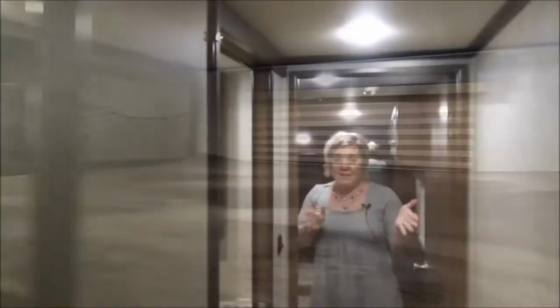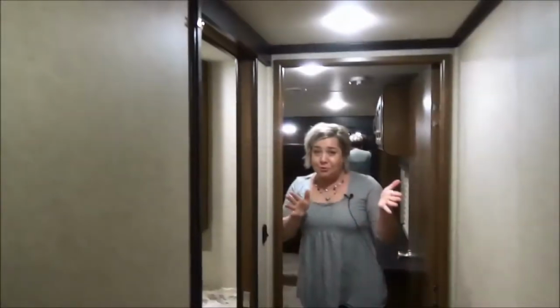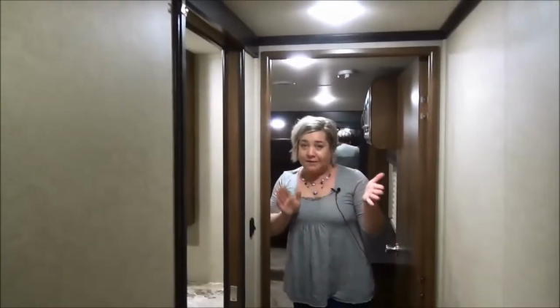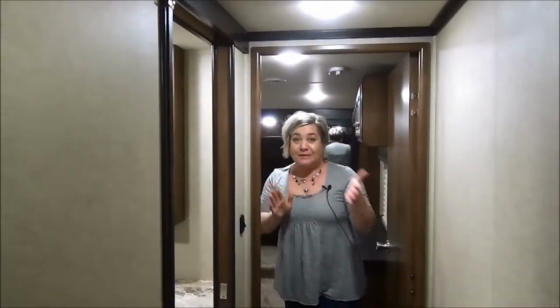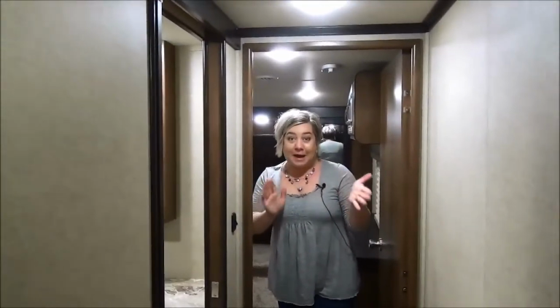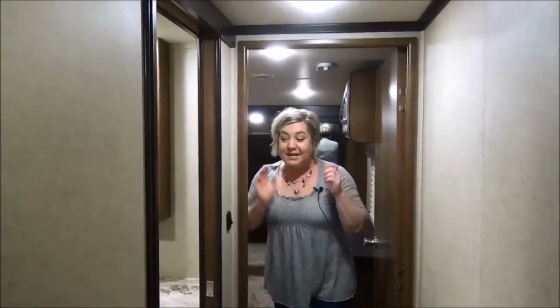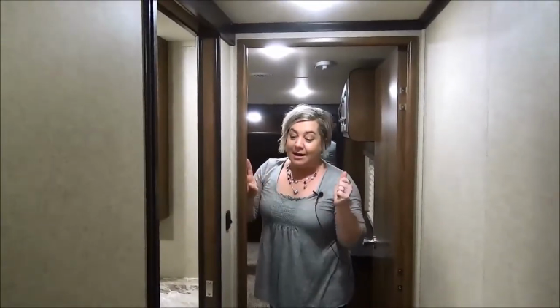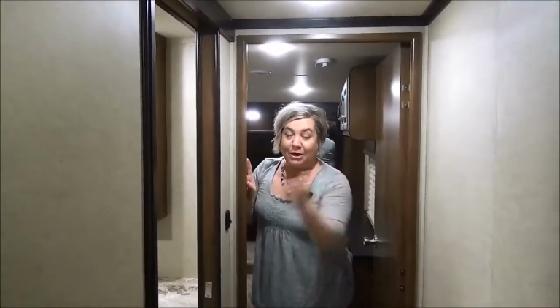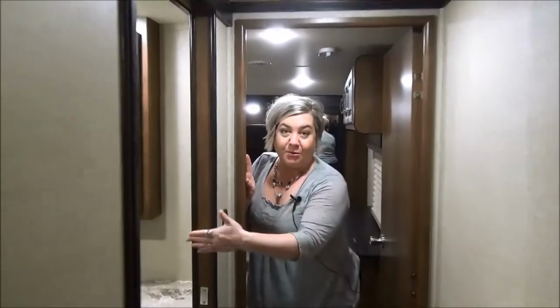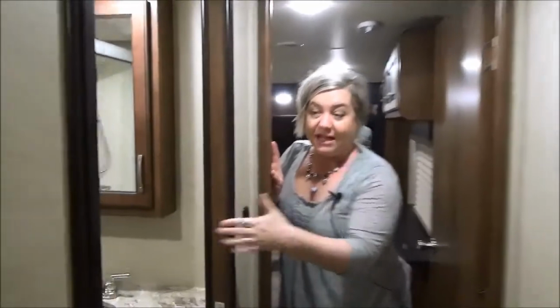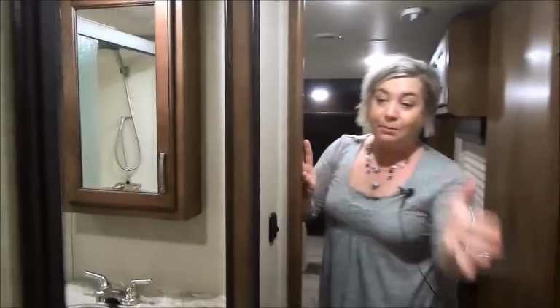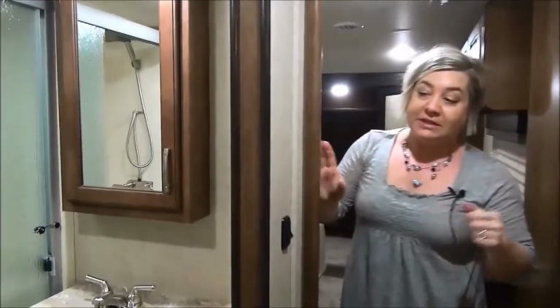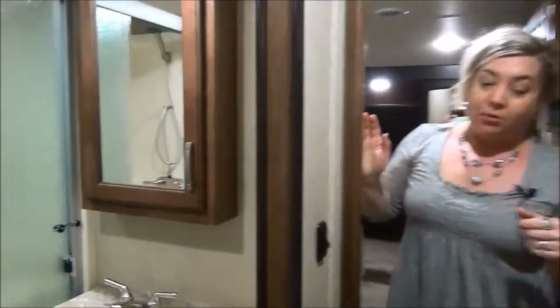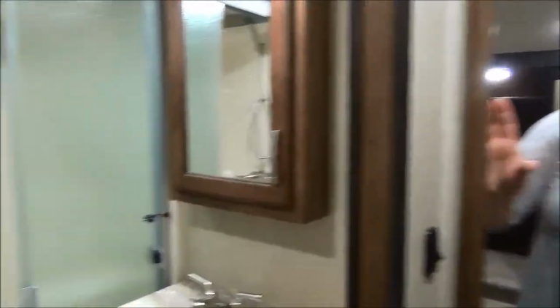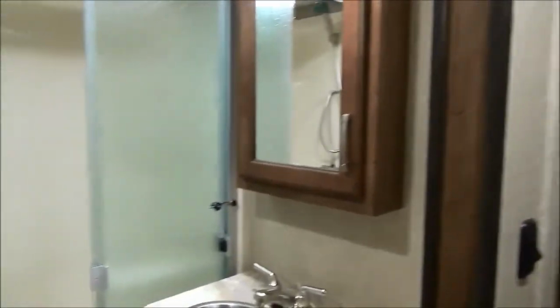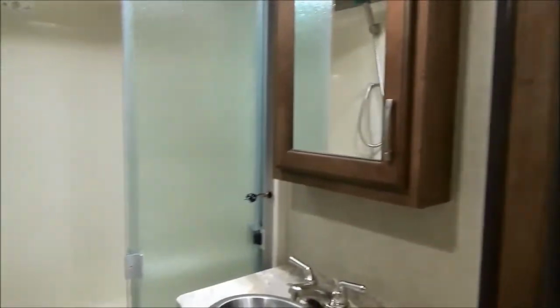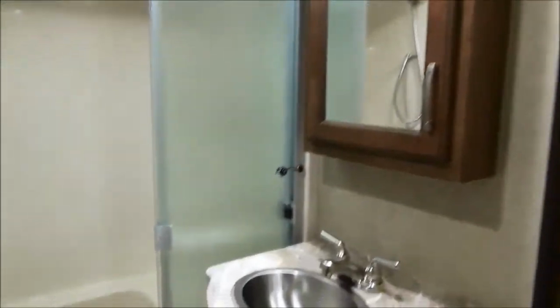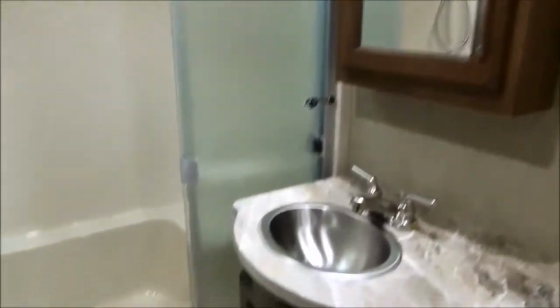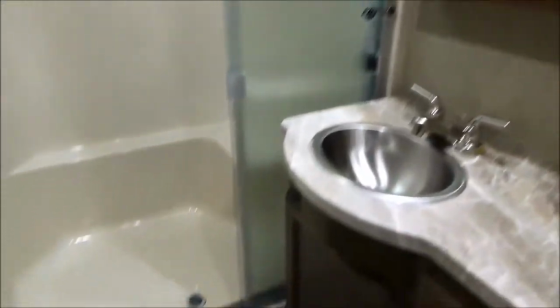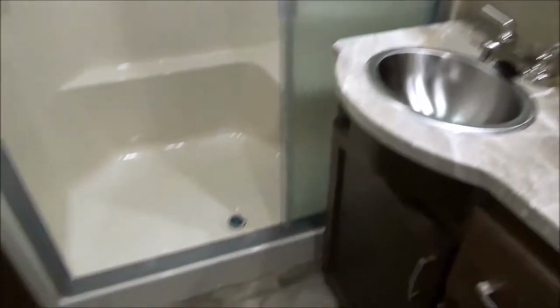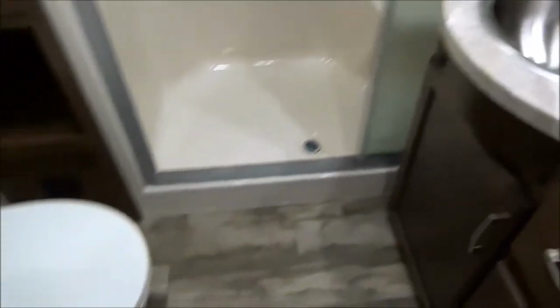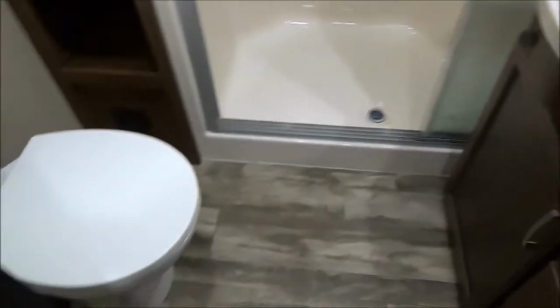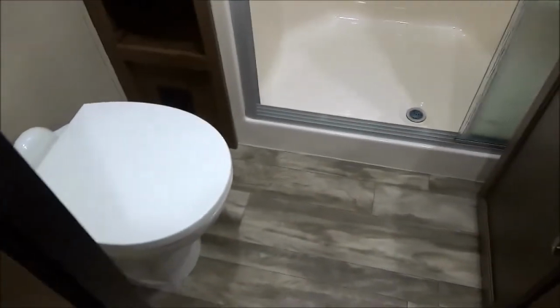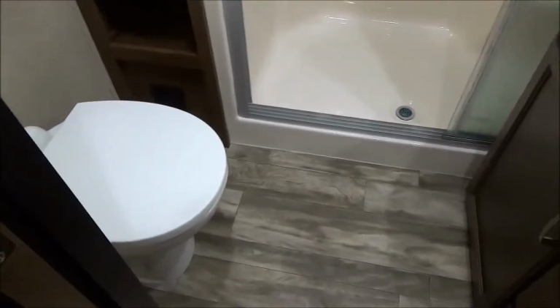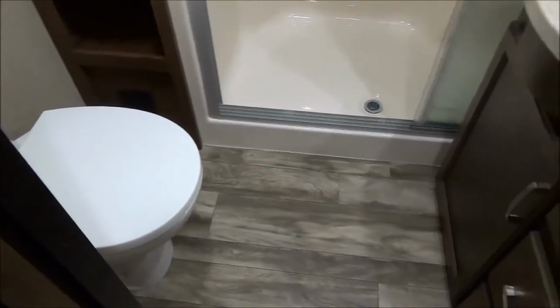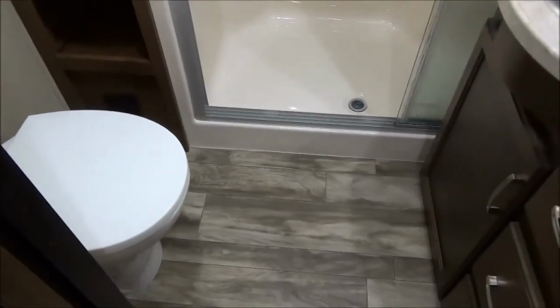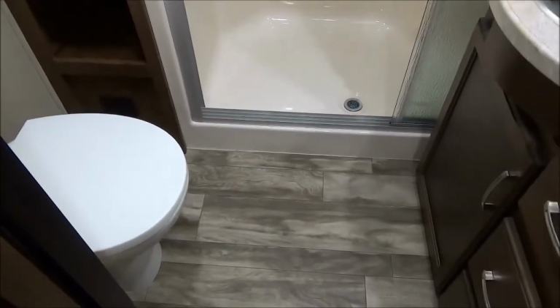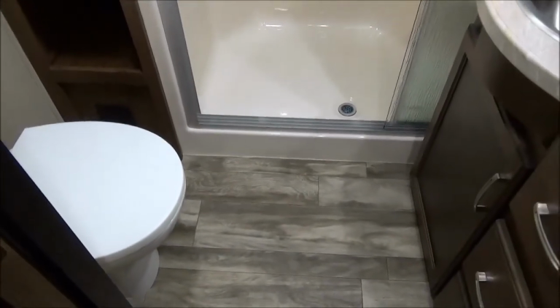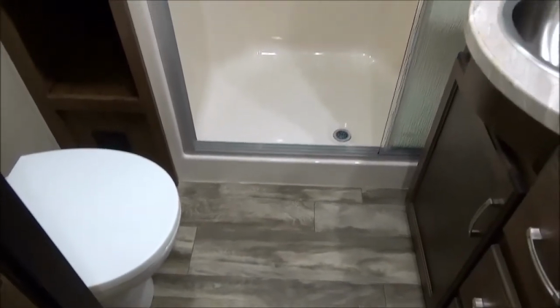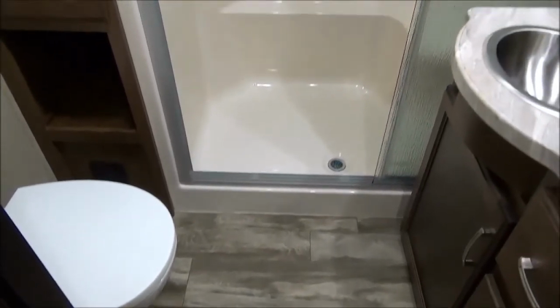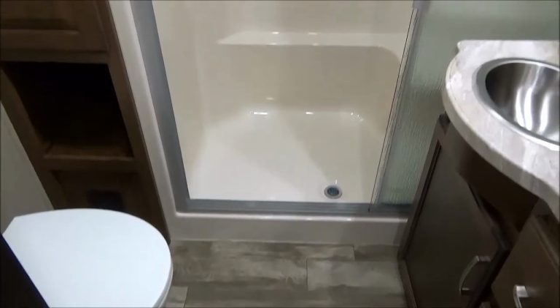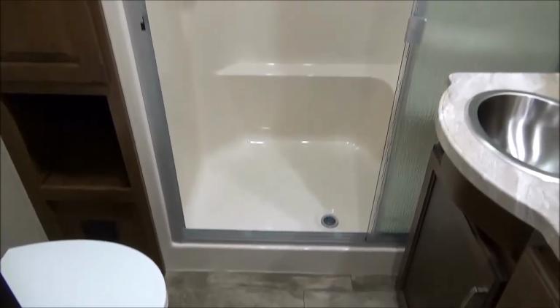Next stop is the bathroom. There's a pocket door, which we love, so it's not pushing out into the hallway. You've got a larger tri-fold door shower, foot-flush toilet, and a closet for all your linens.